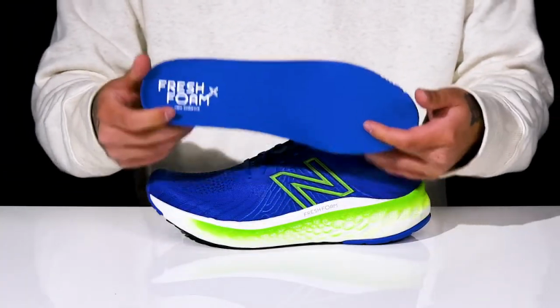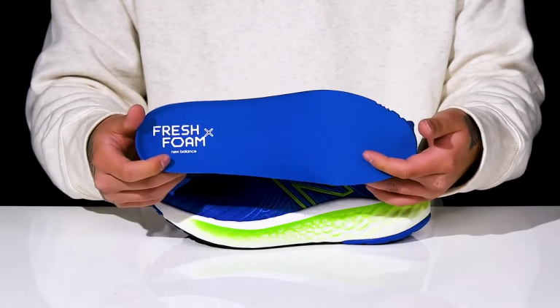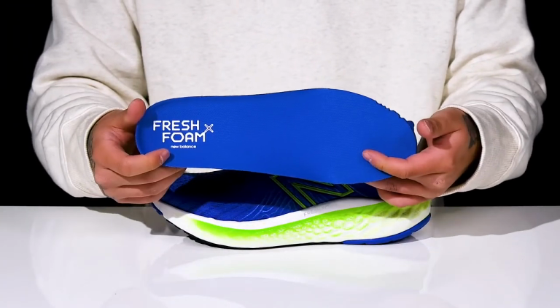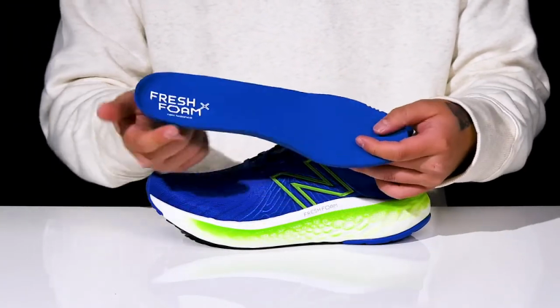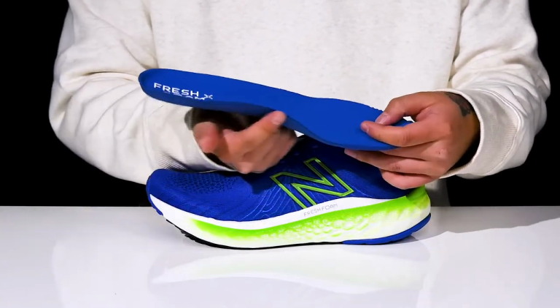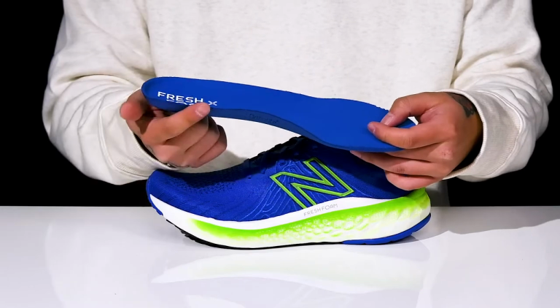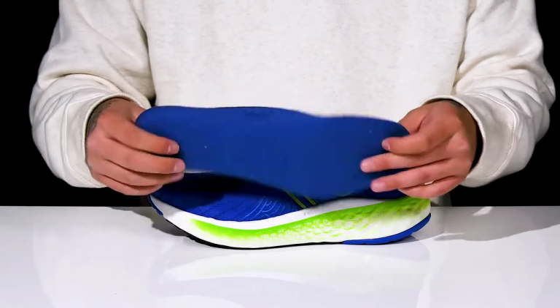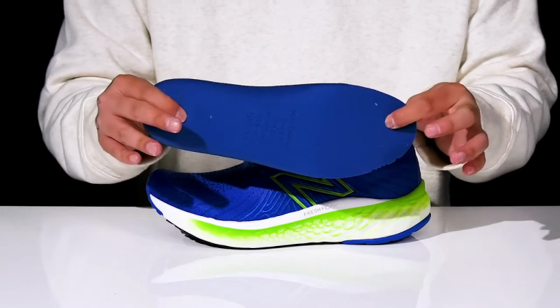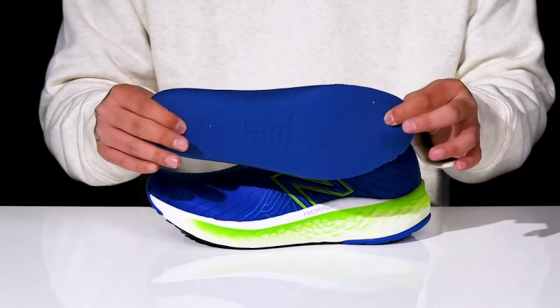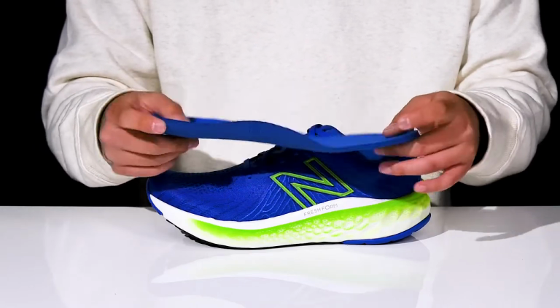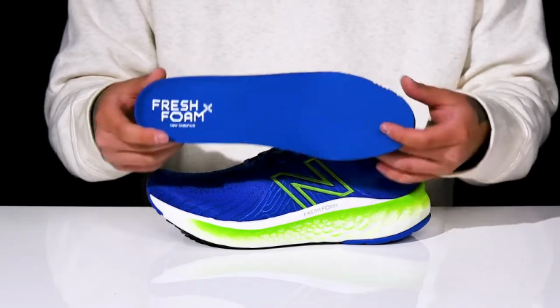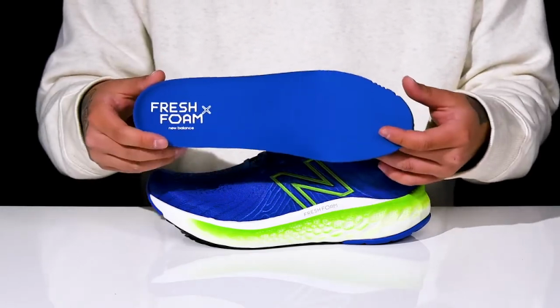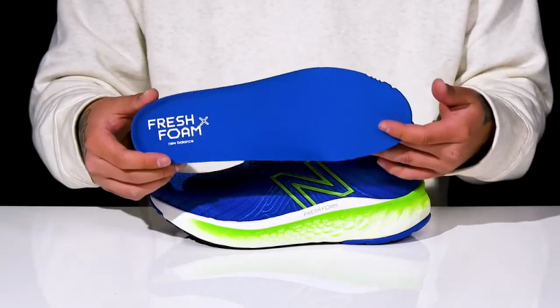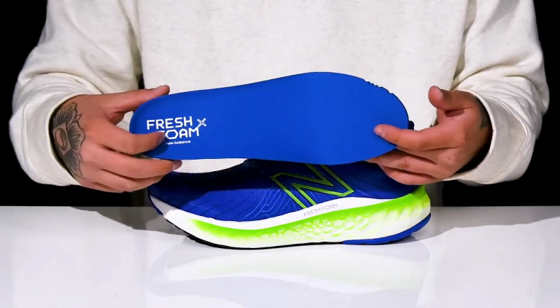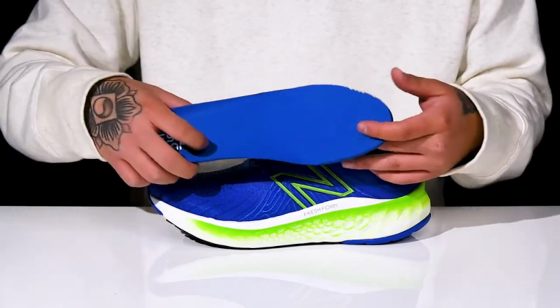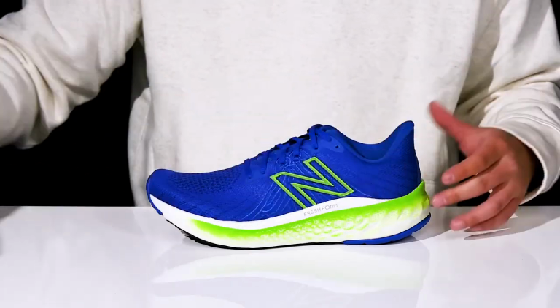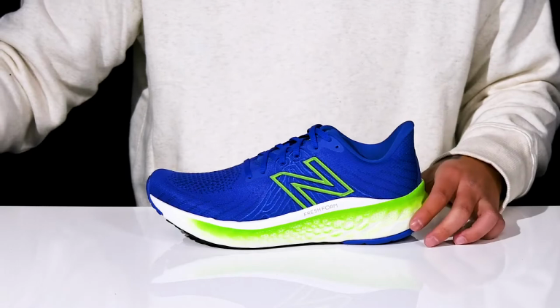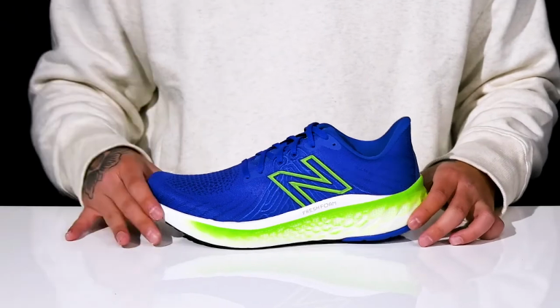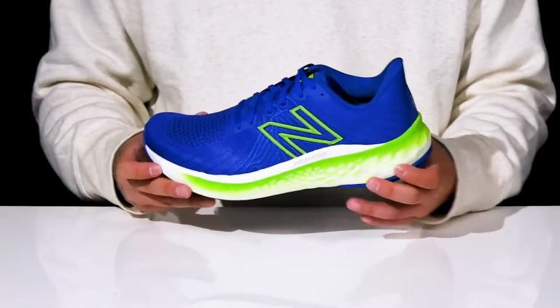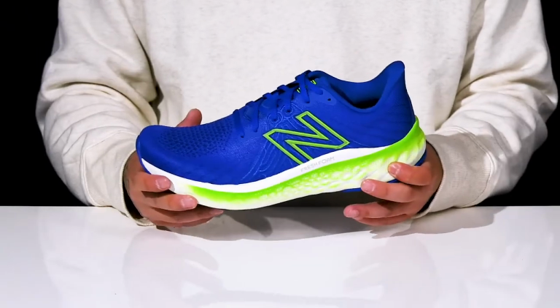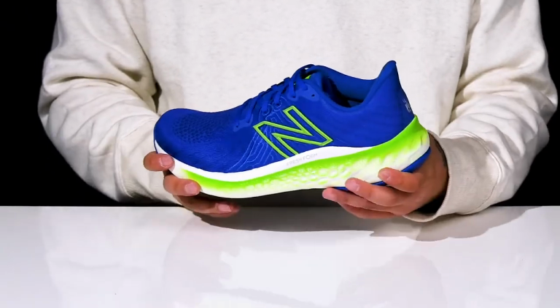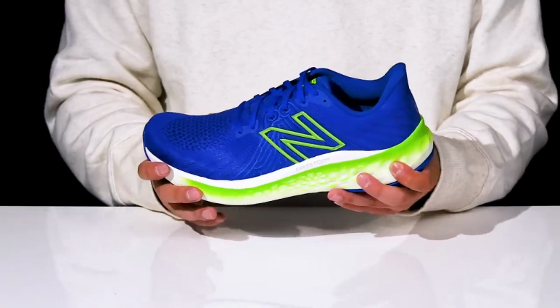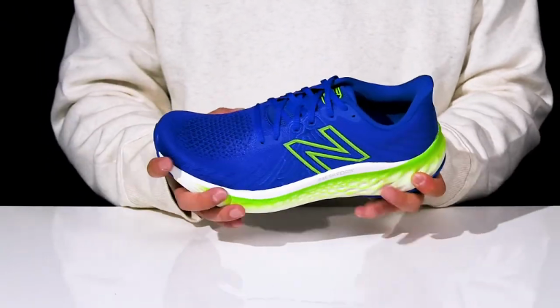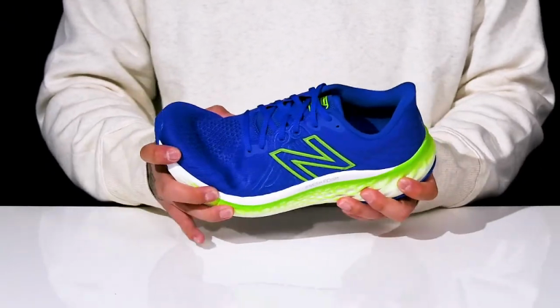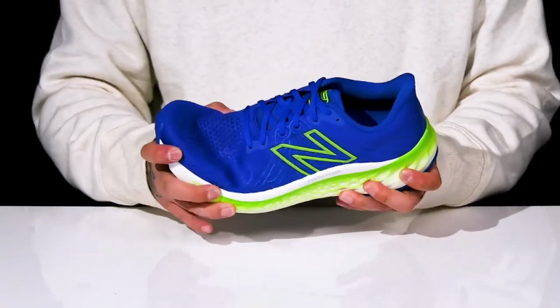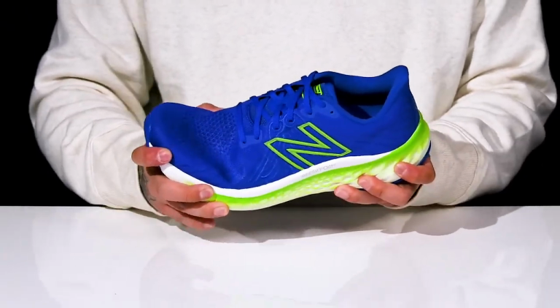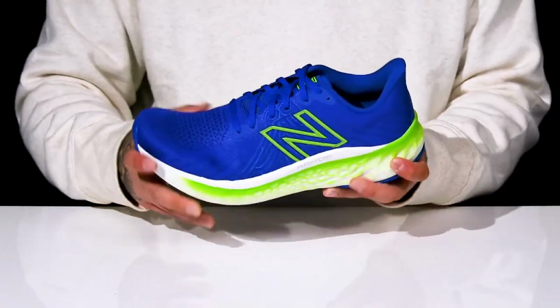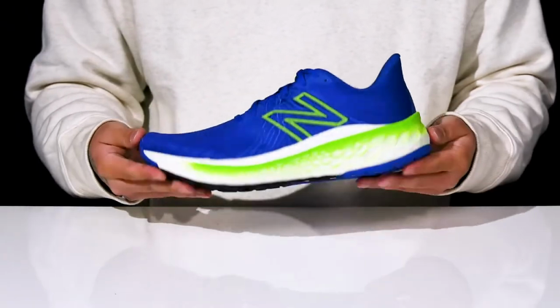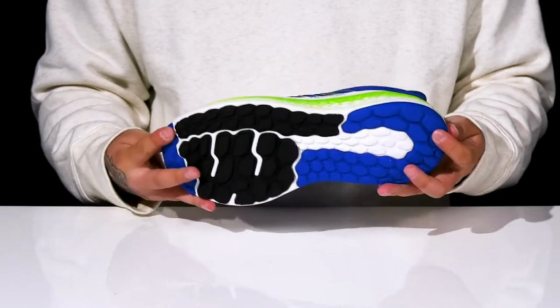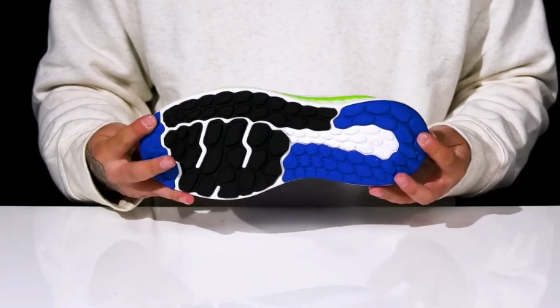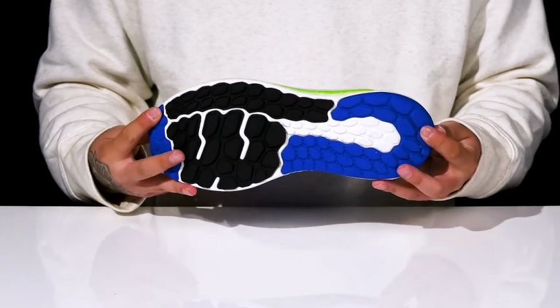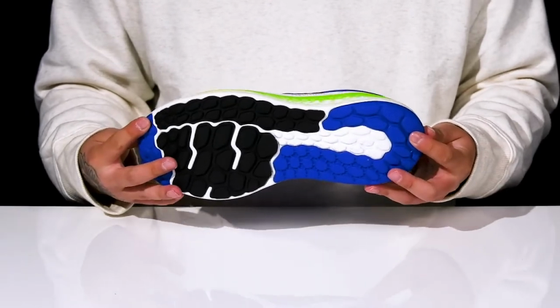Features added arch support and ortho-like technology with antimicrobial properties to help promote a healthy foot environment. This sits on top of a thick fresh foam cushioned midsole with a sturdy and flexible design and a textured rubber outsole to help keep you stable.